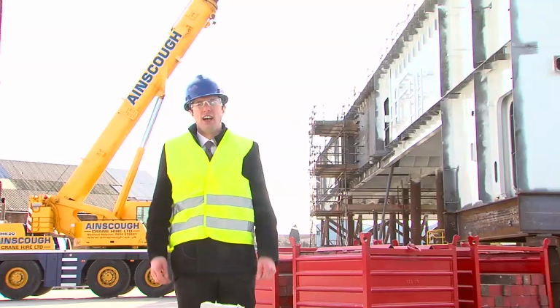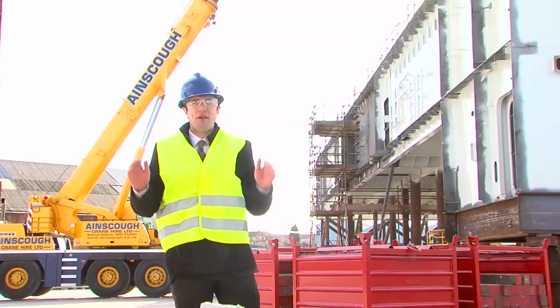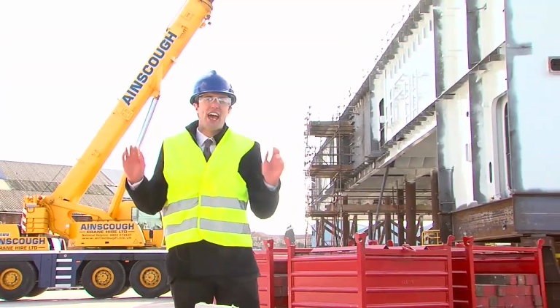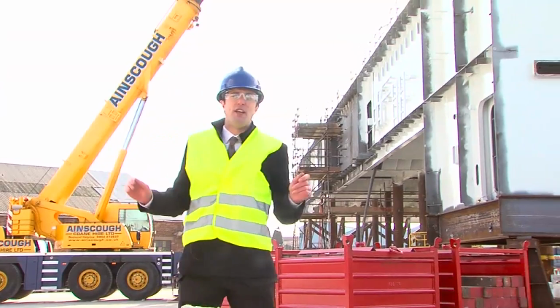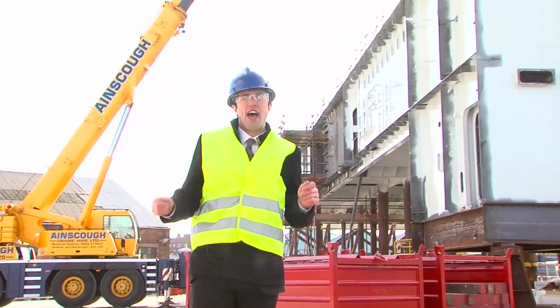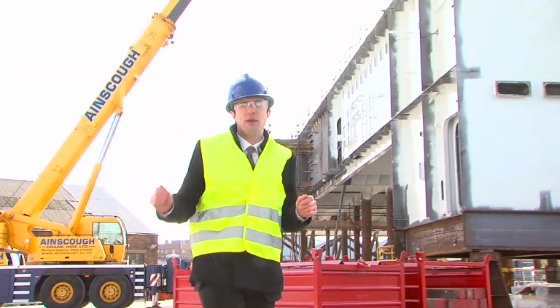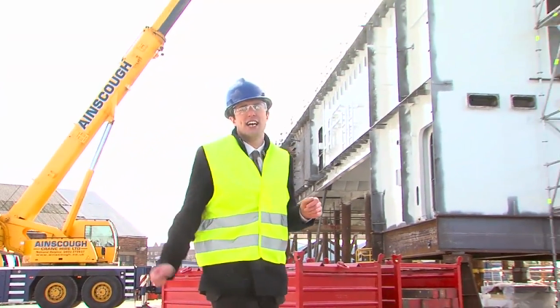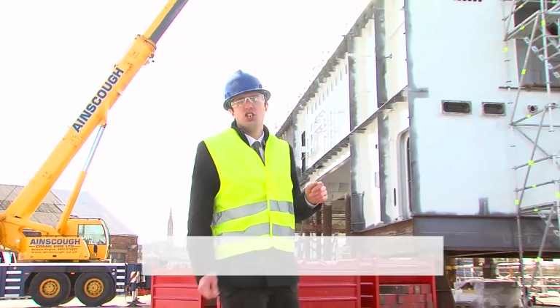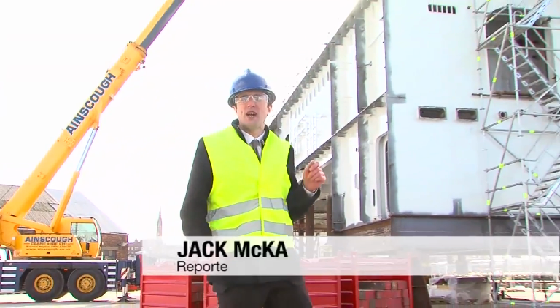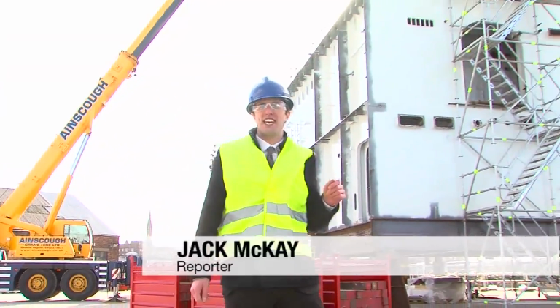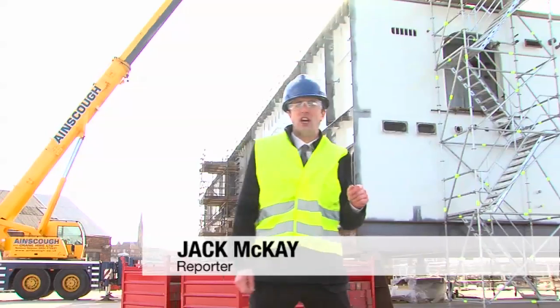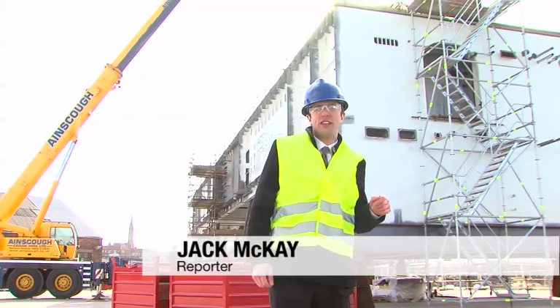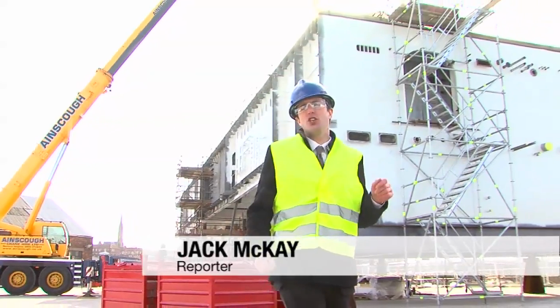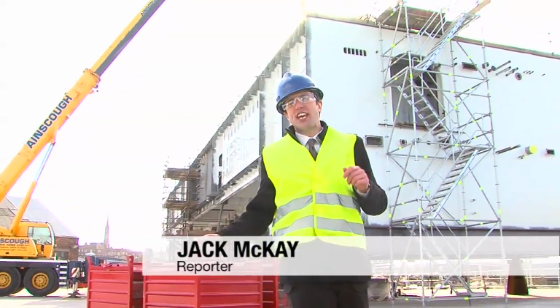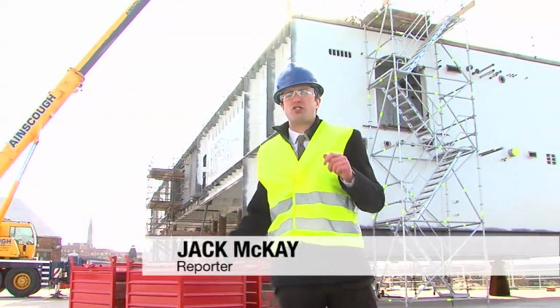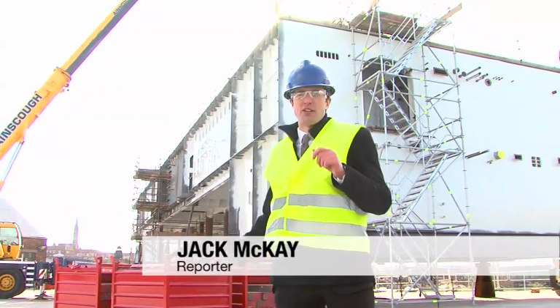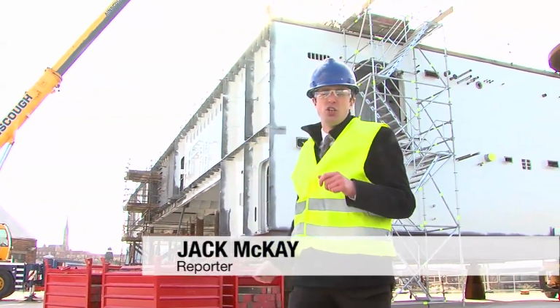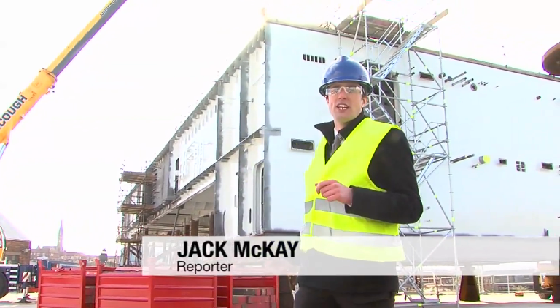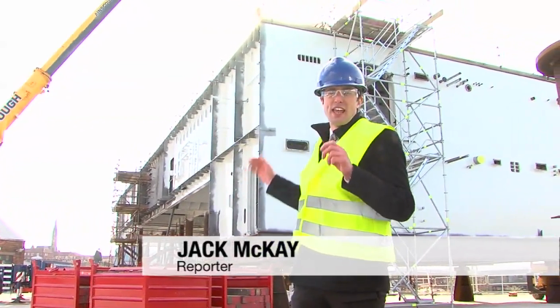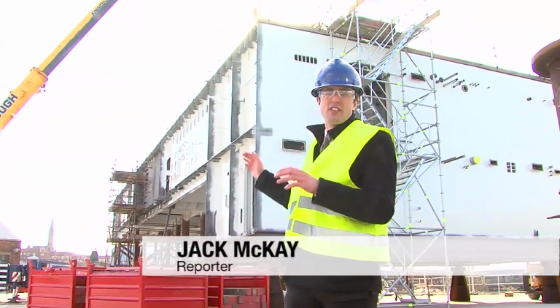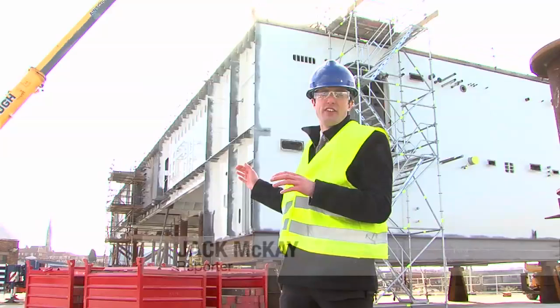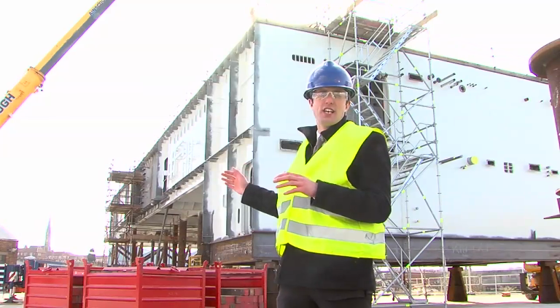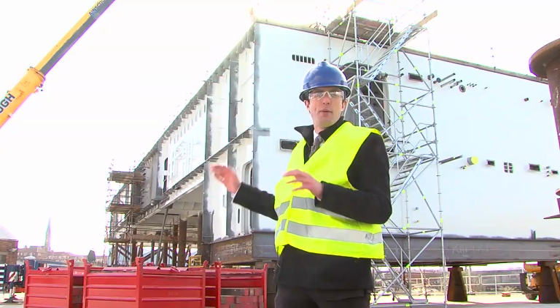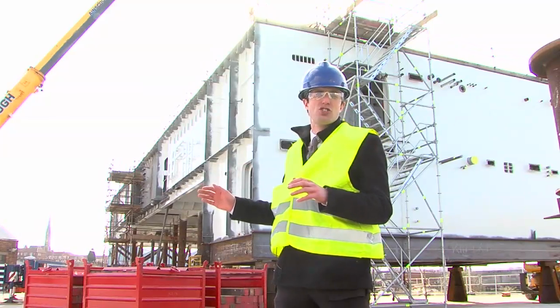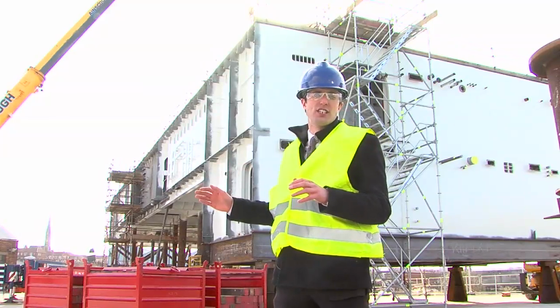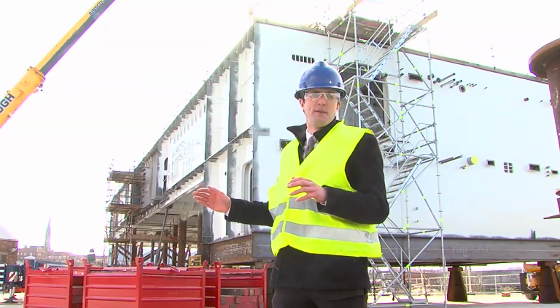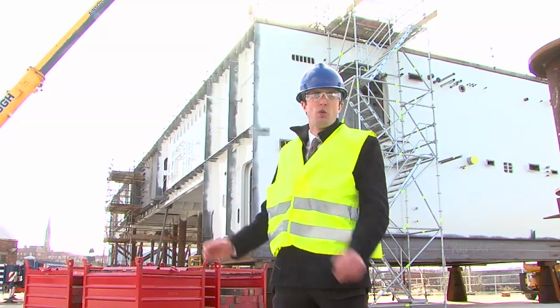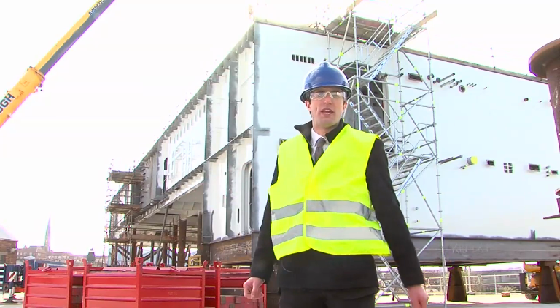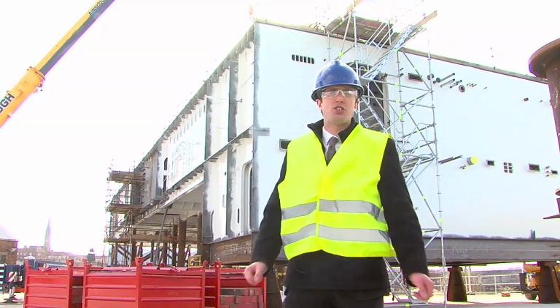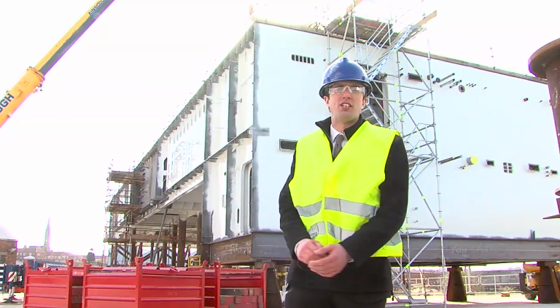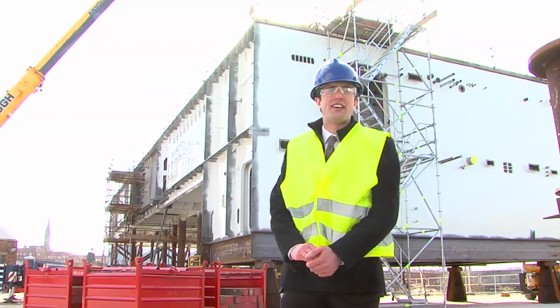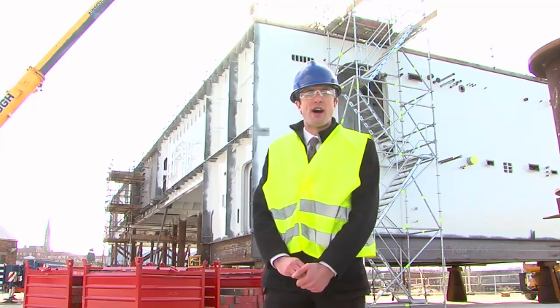I'm here at A&P Tyne's new West Quay where these huge sections for Britain's new Queen Elizabeth aircraft carriers are being constructed. With me is project manager Darren Brown.